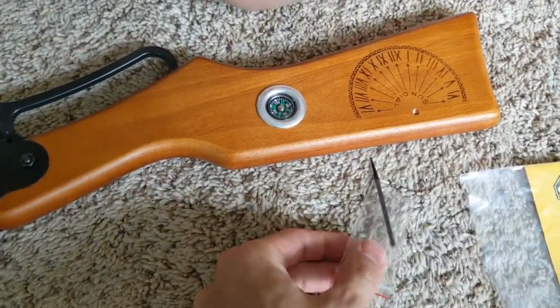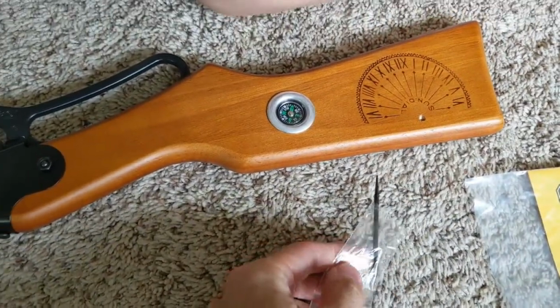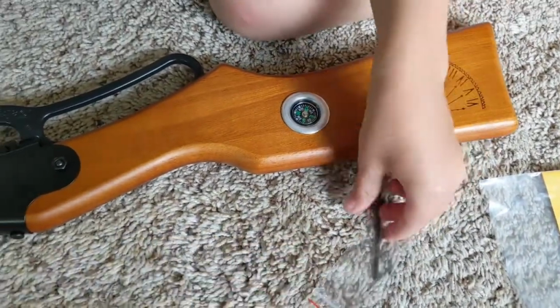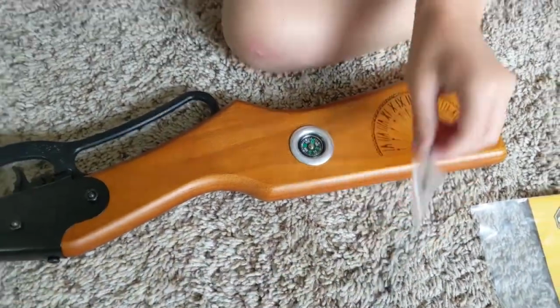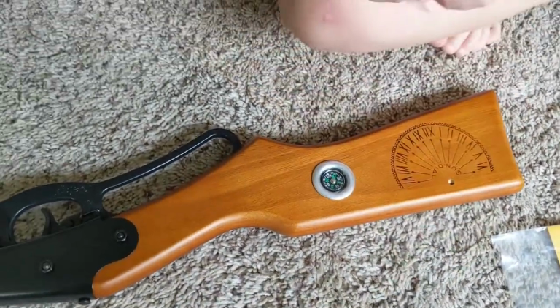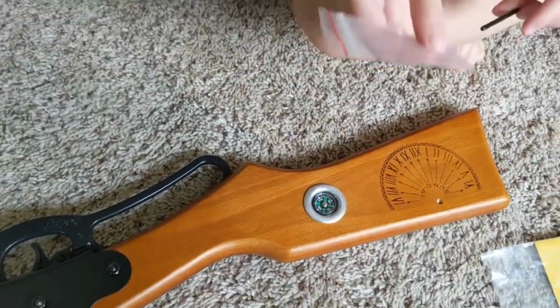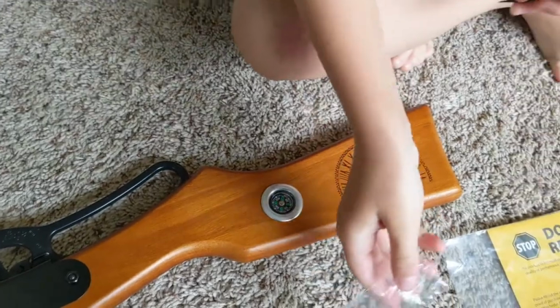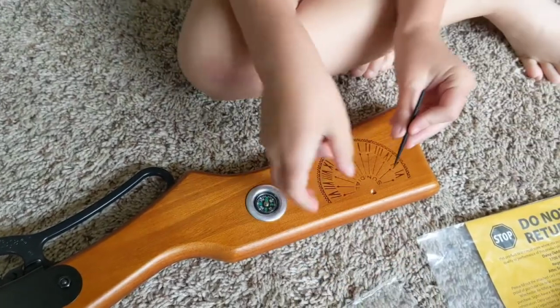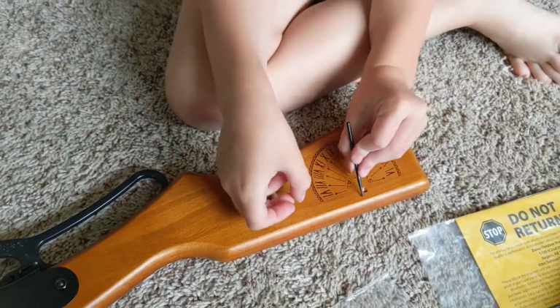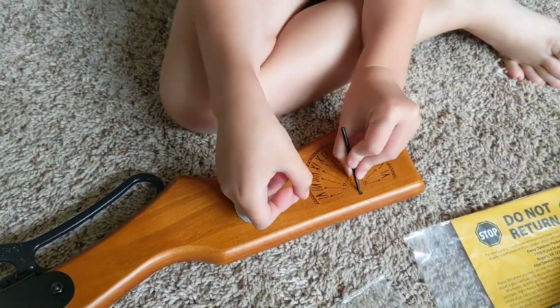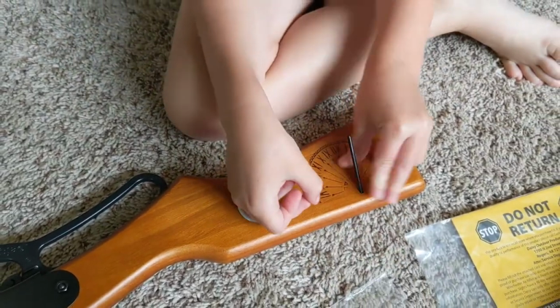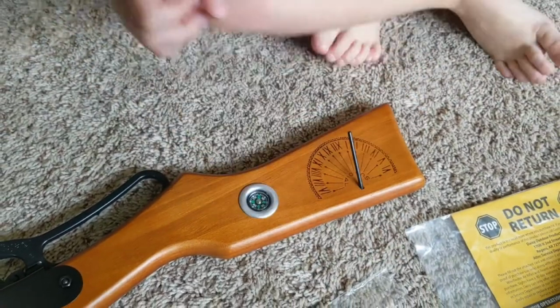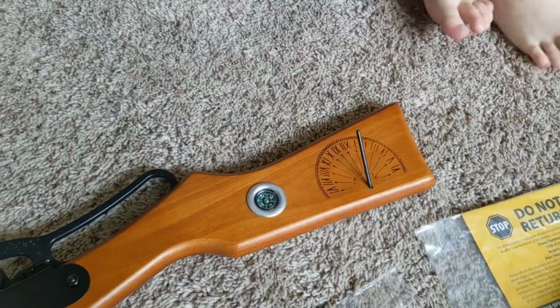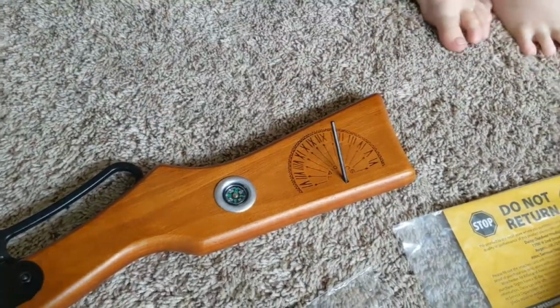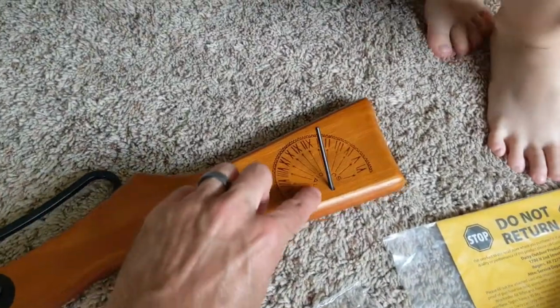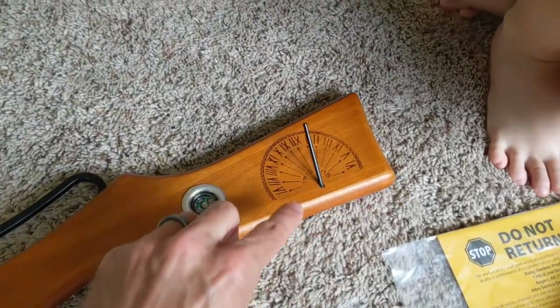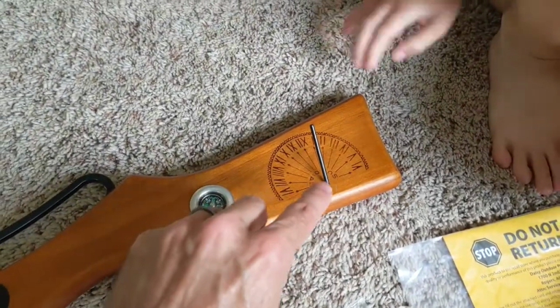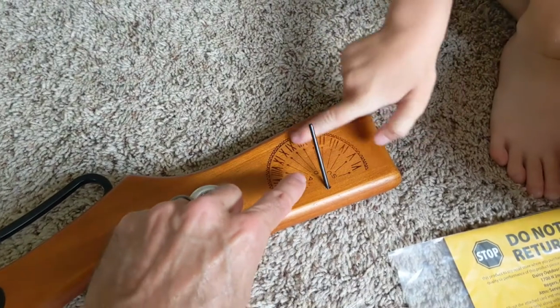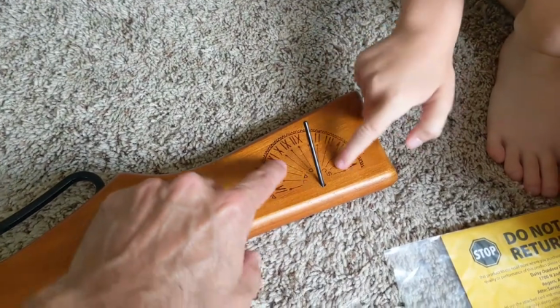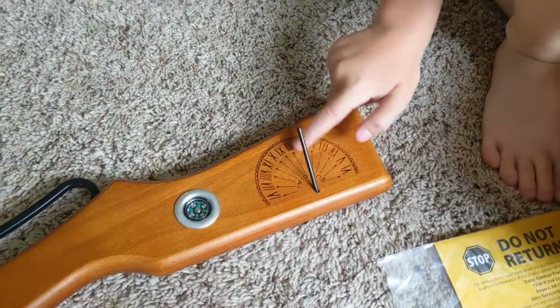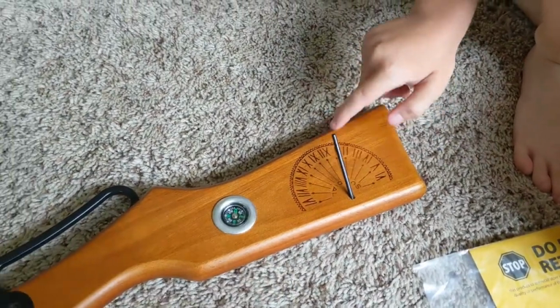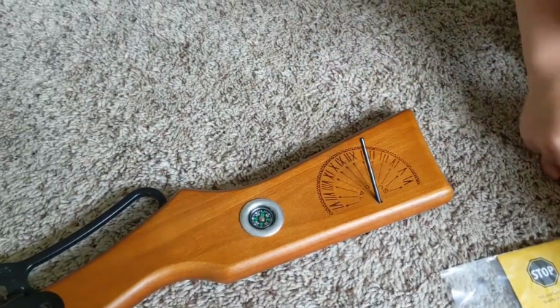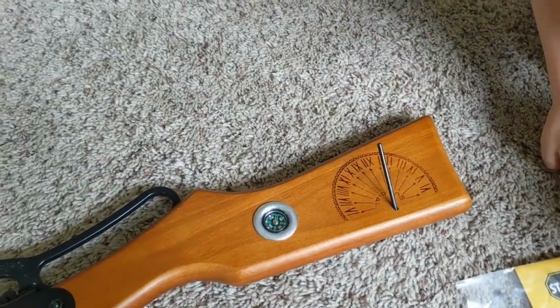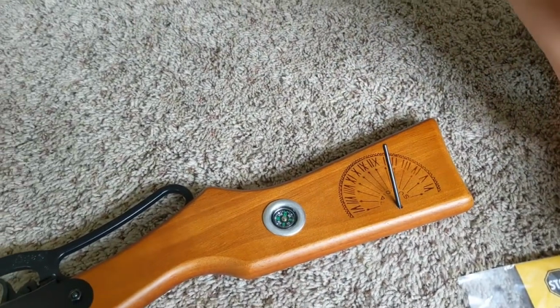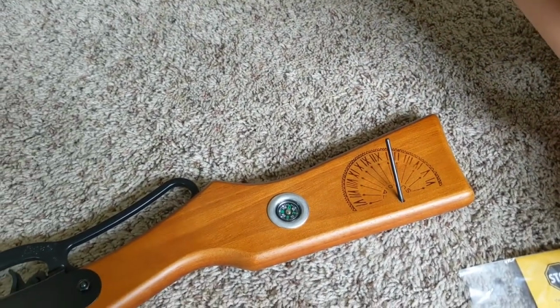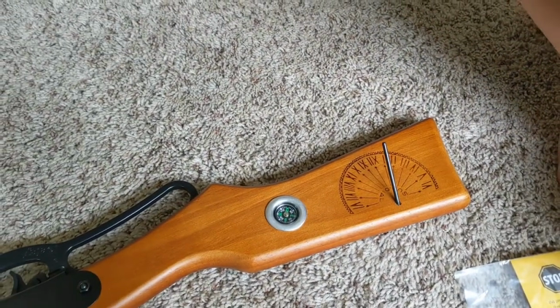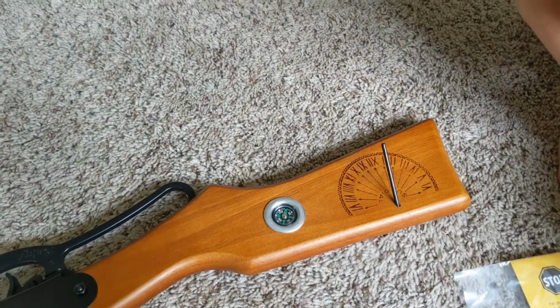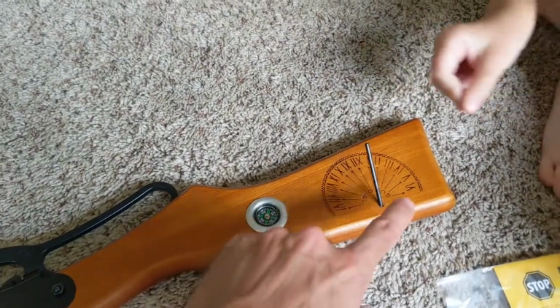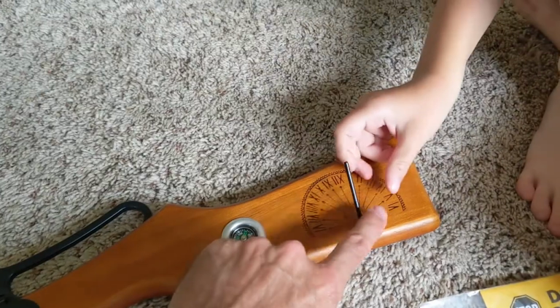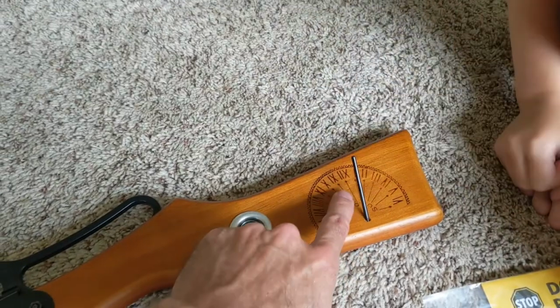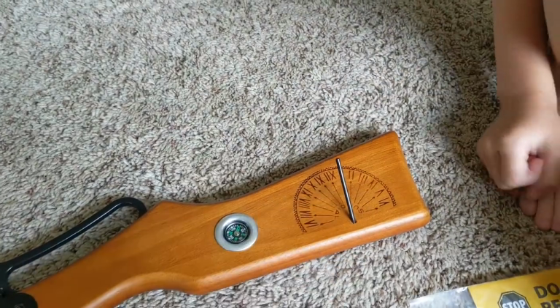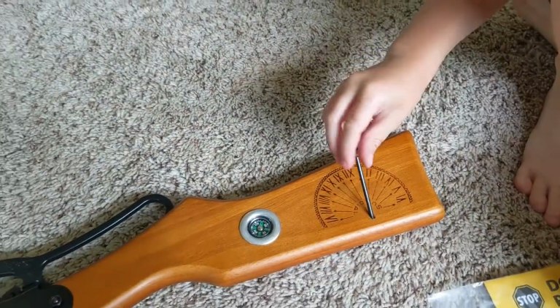So this thing must be used for the sundial — try that out. Okay, so you stick it in there and then you check out the shadow. It's a cloudy day so it's not showing a shadow.